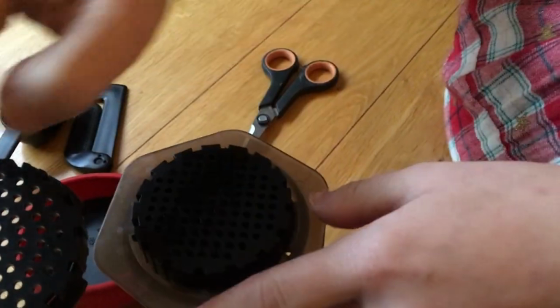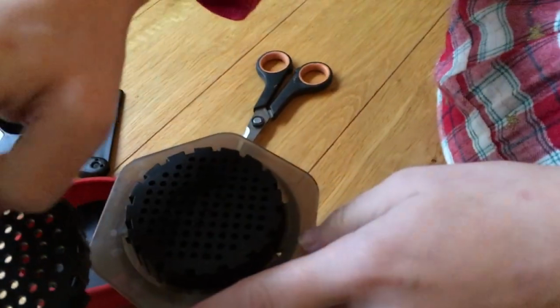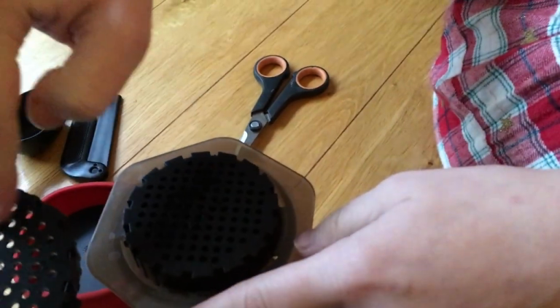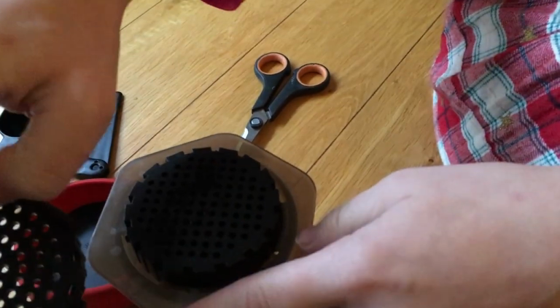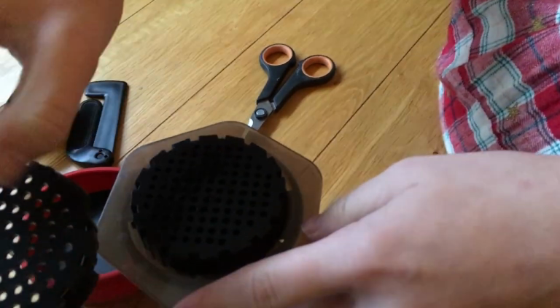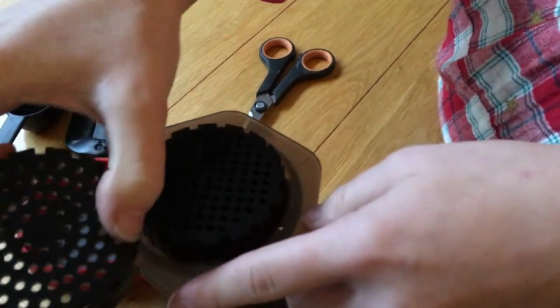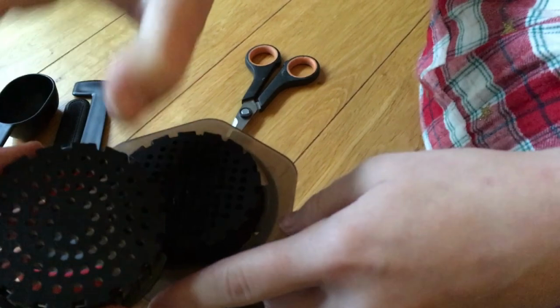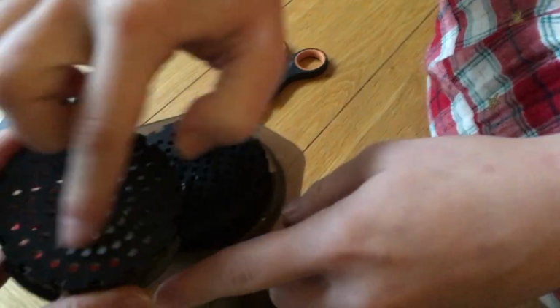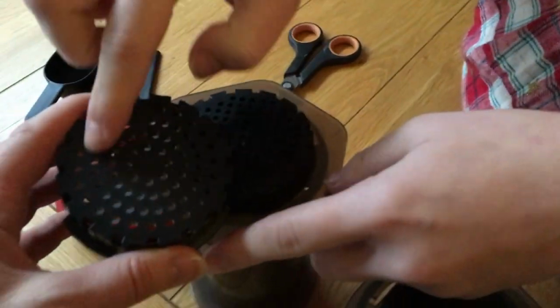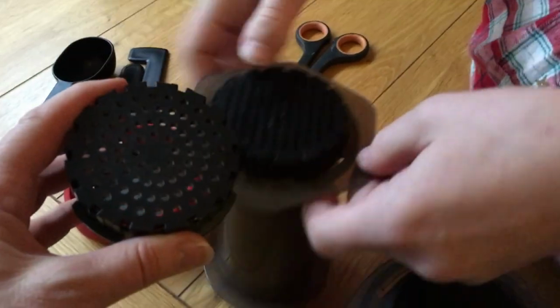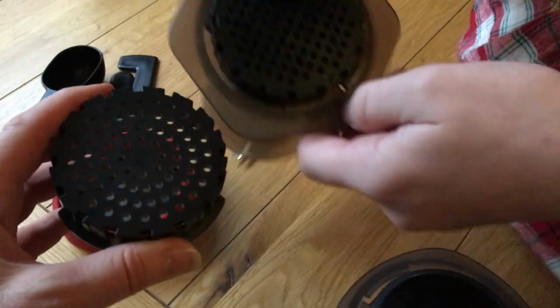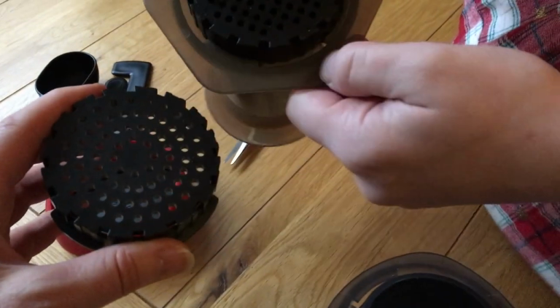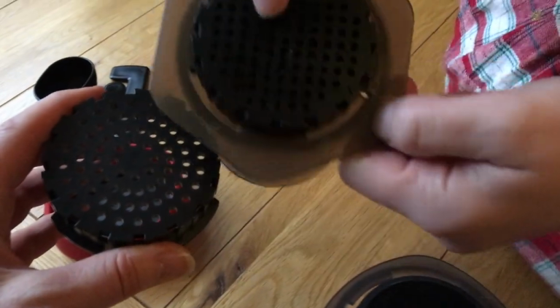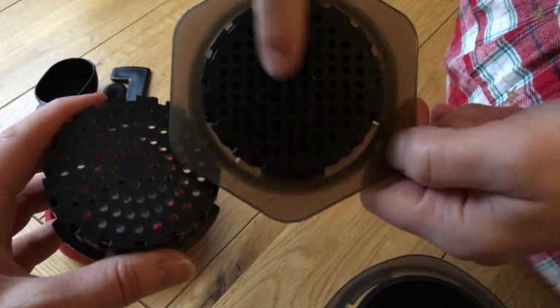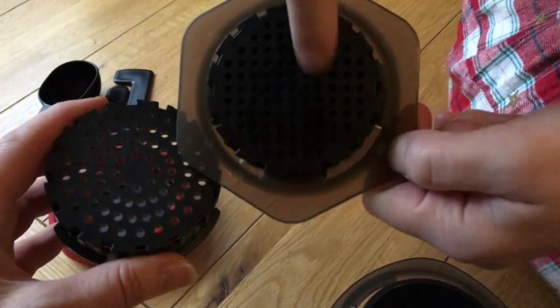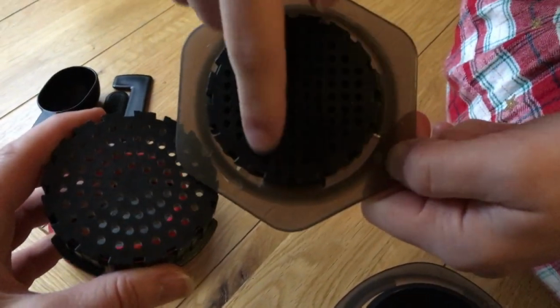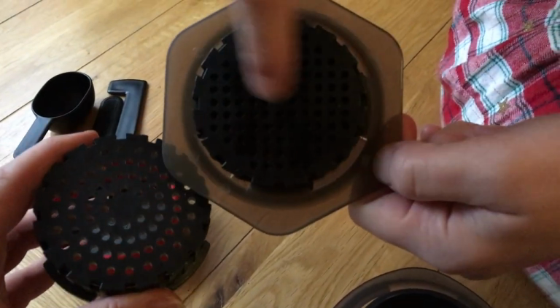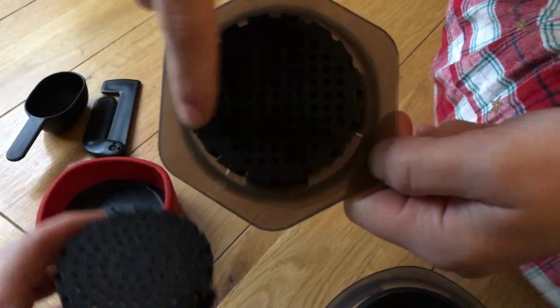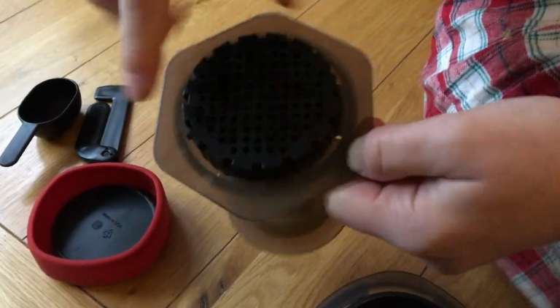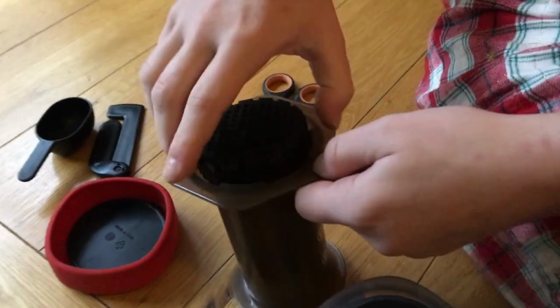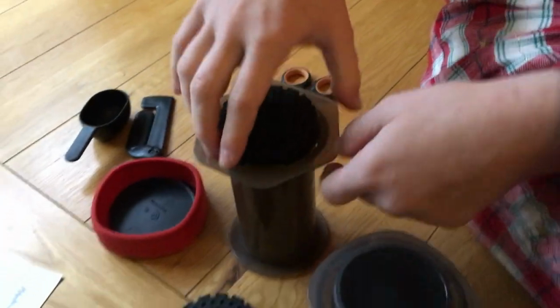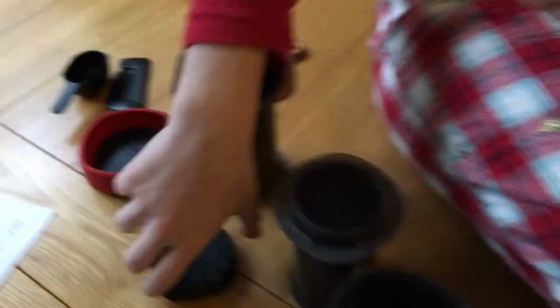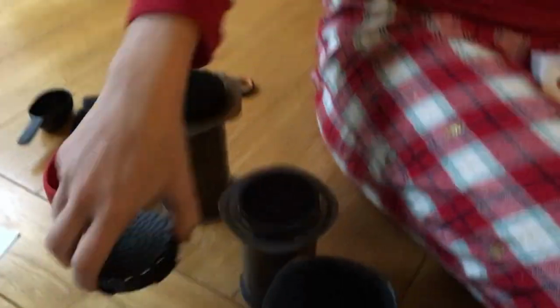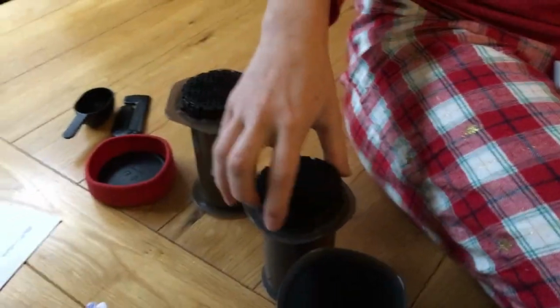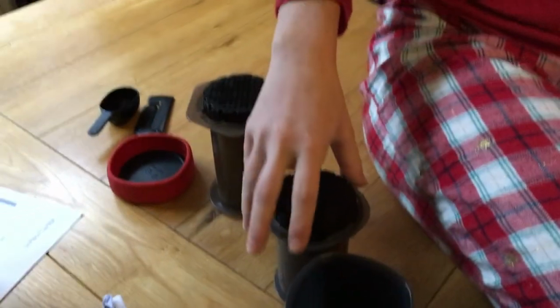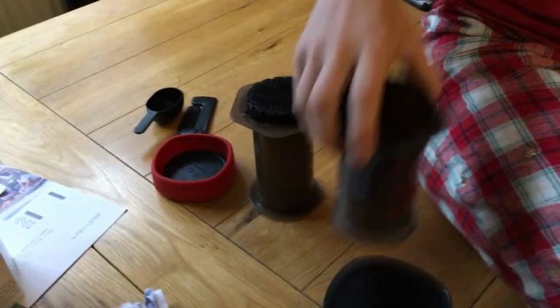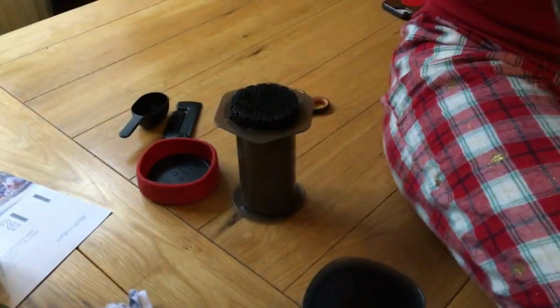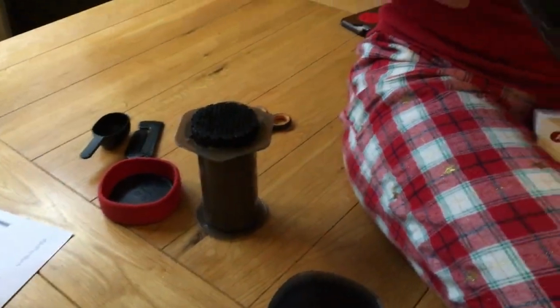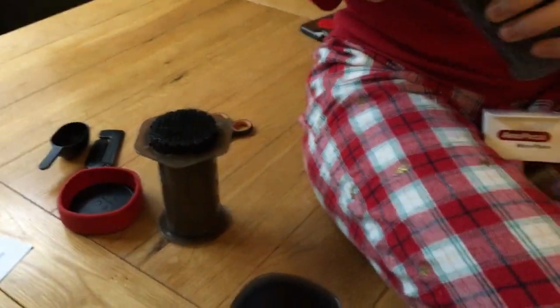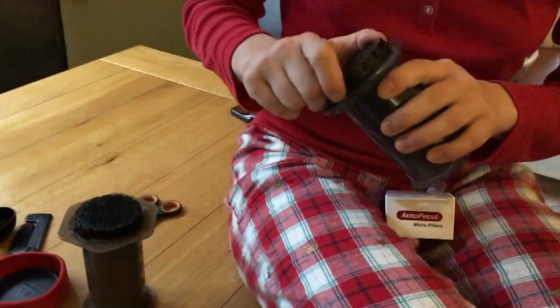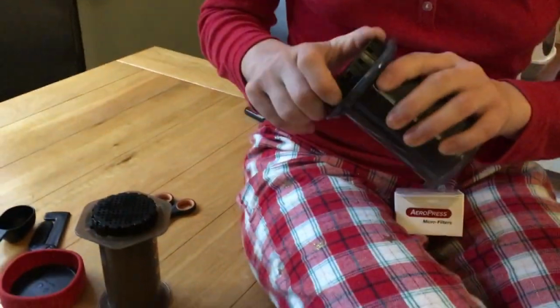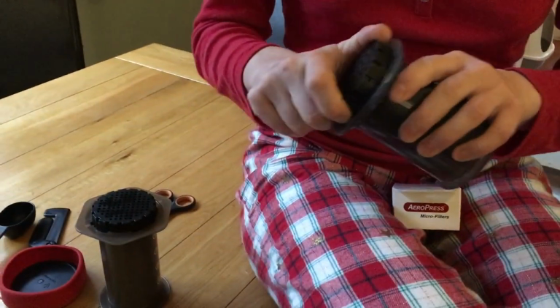These ones are circular, and these ones here — I suspect that's just something to do with the production. Injection molding or some such.